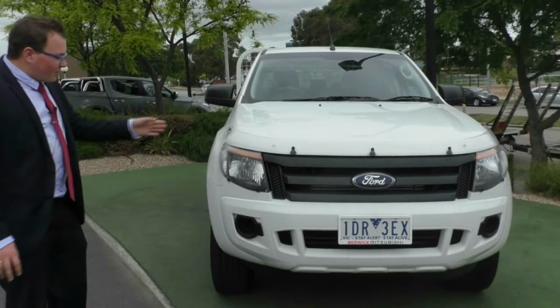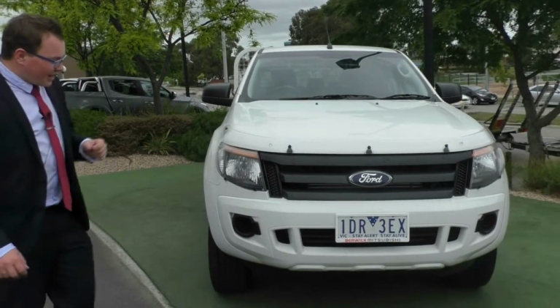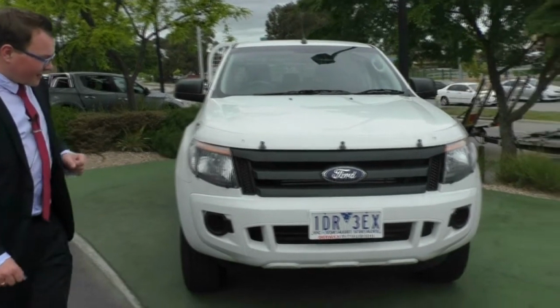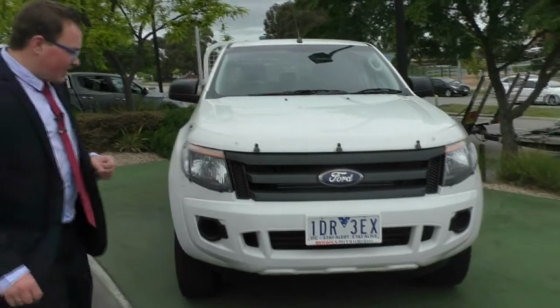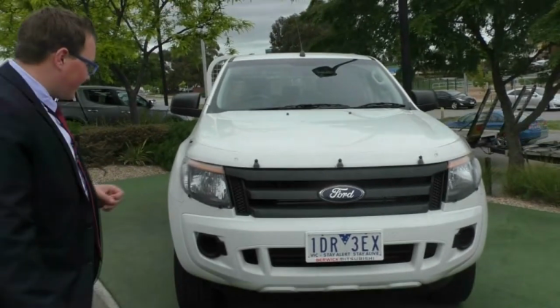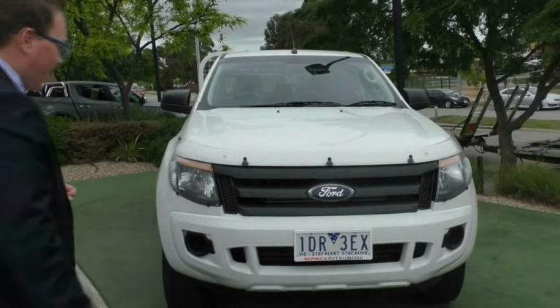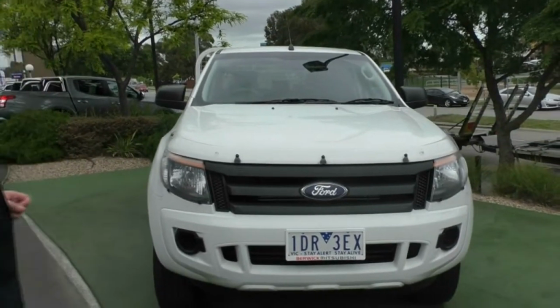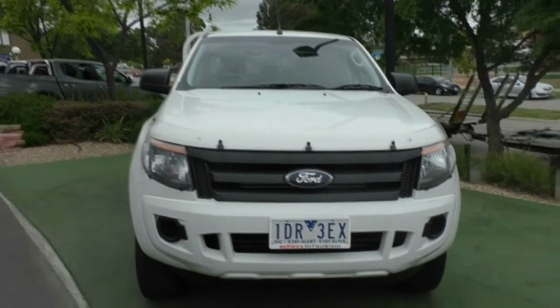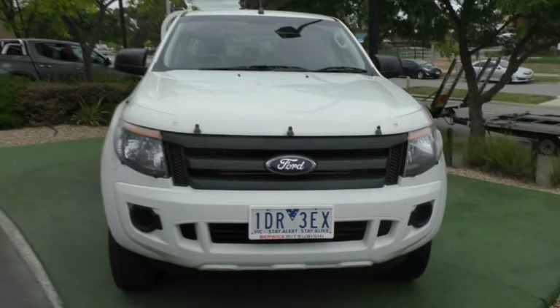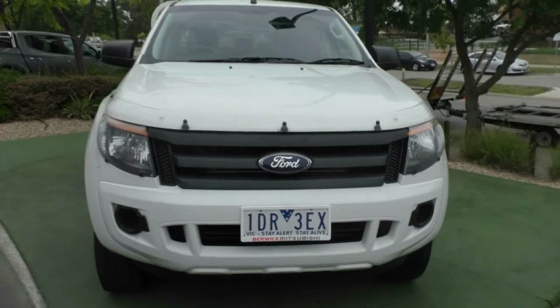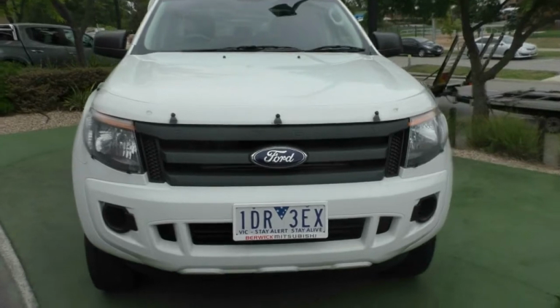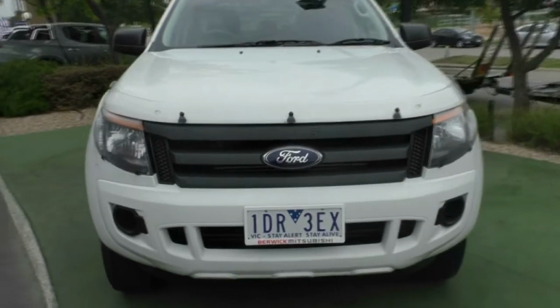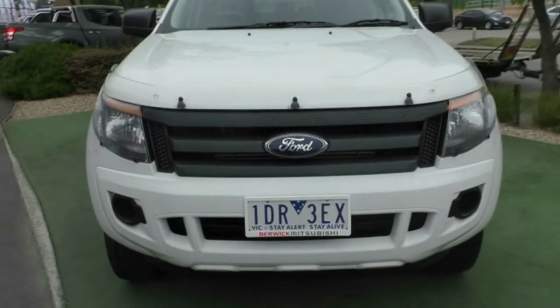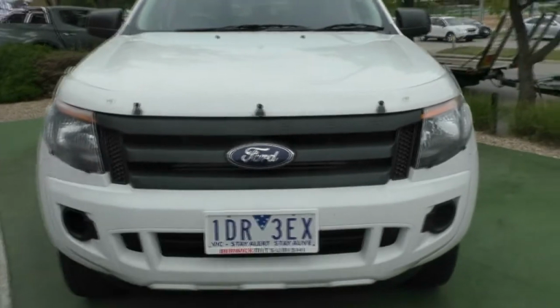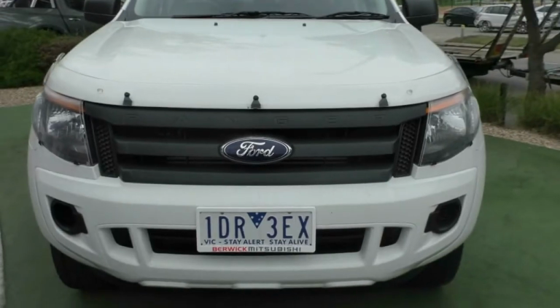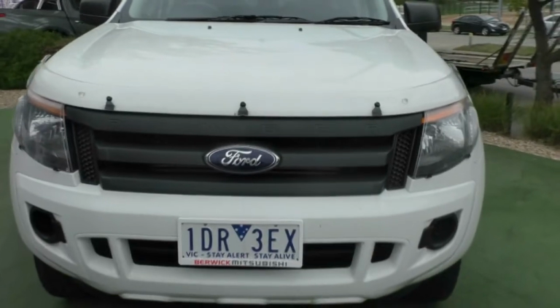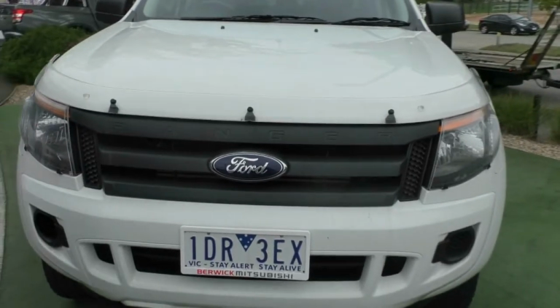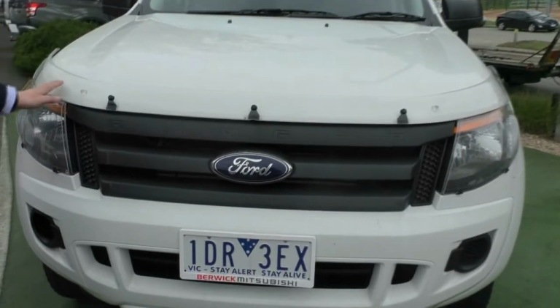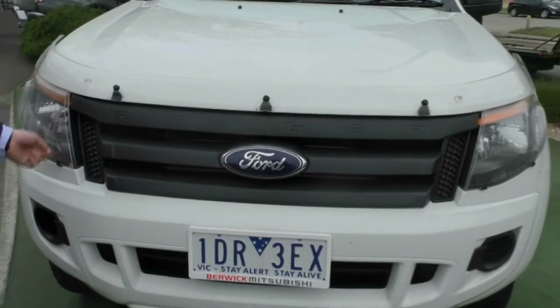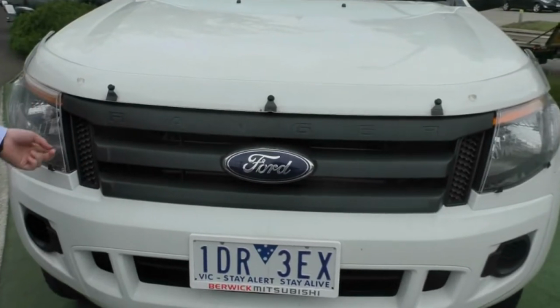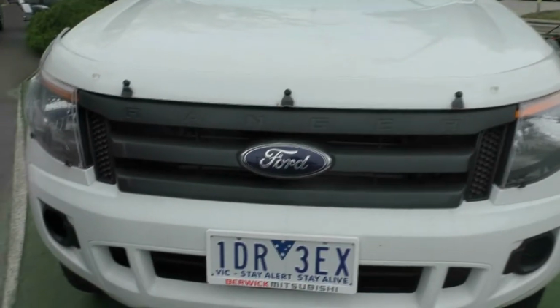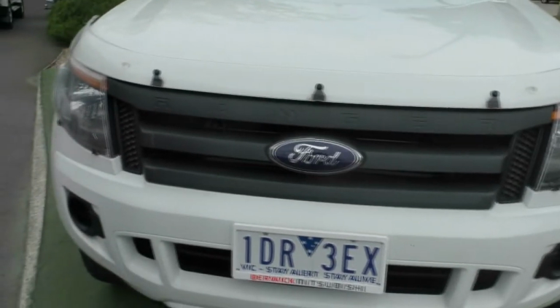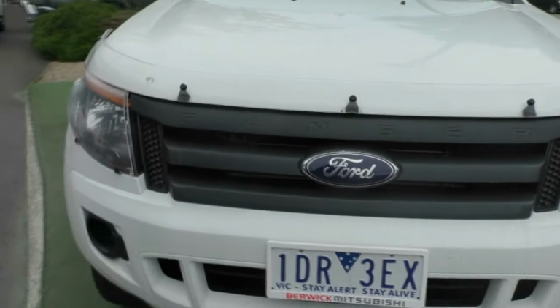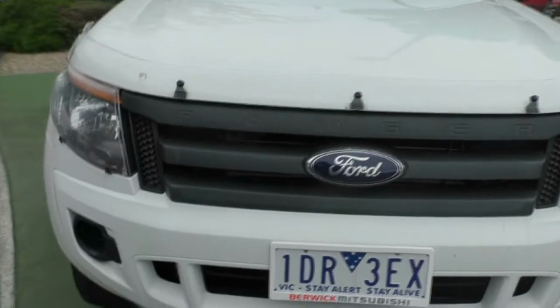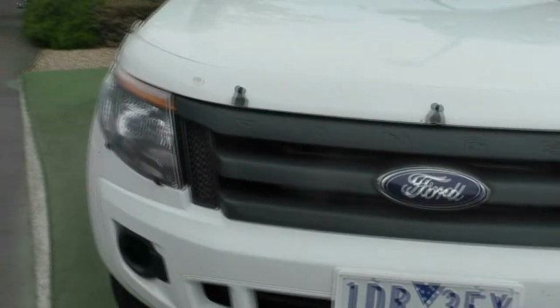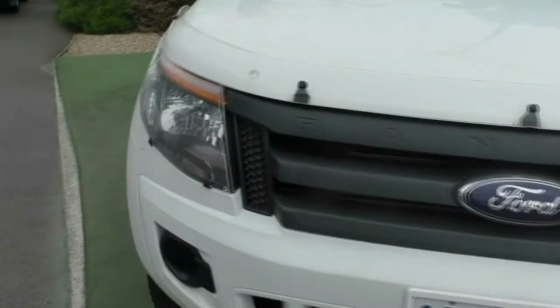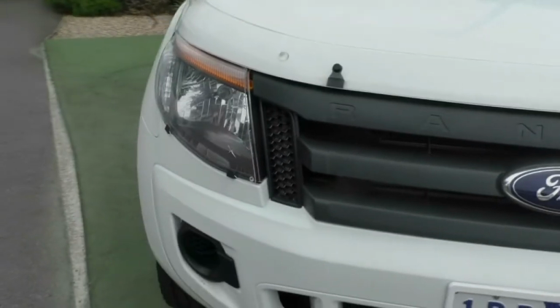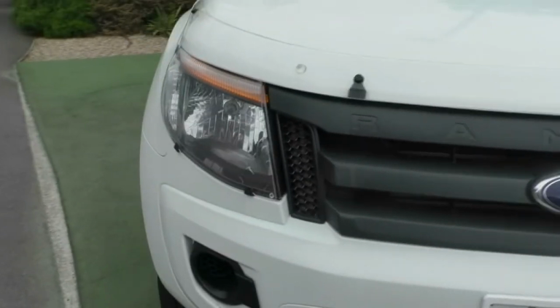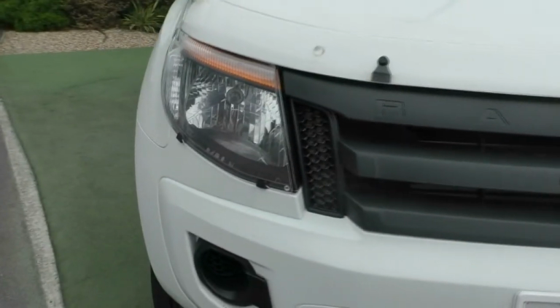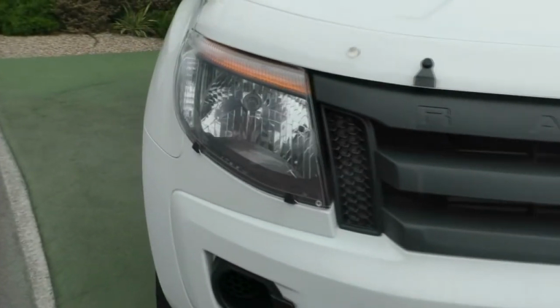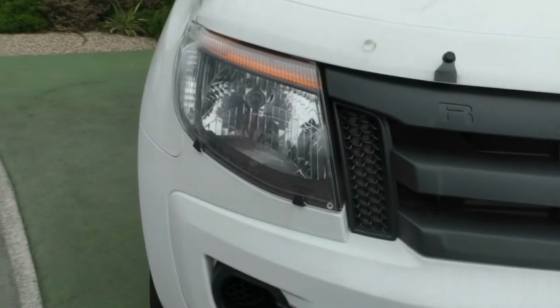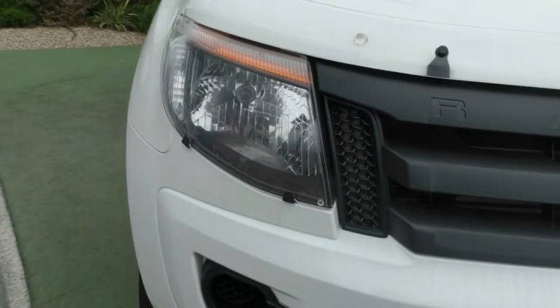We'll start off at the front. As you can see, it's got the headlight protectors and the bonnet protector. The headlight protector has got a little bit of a chip in it — if the camera can pick that one up because it is clear.